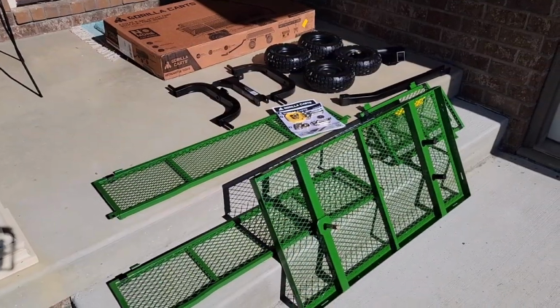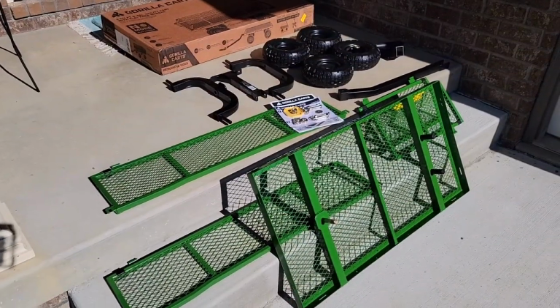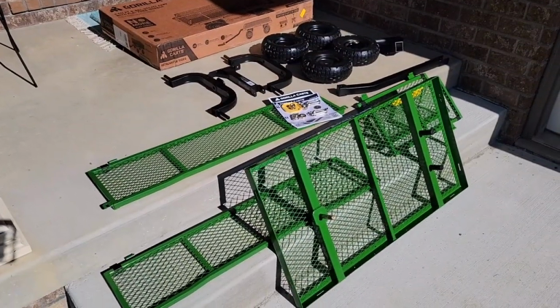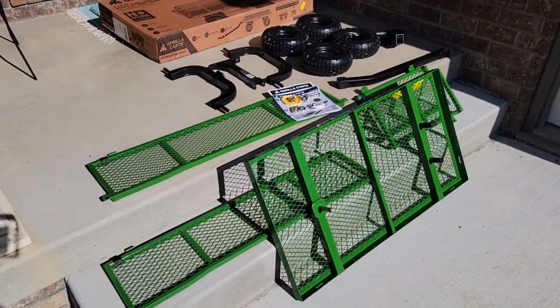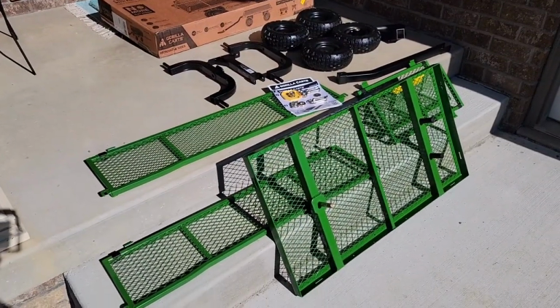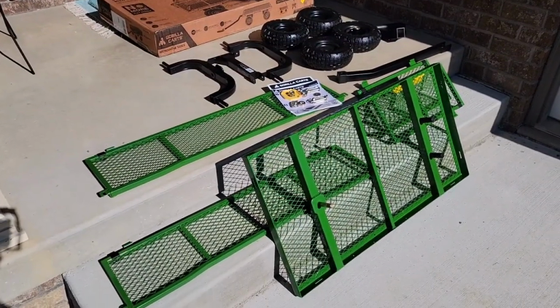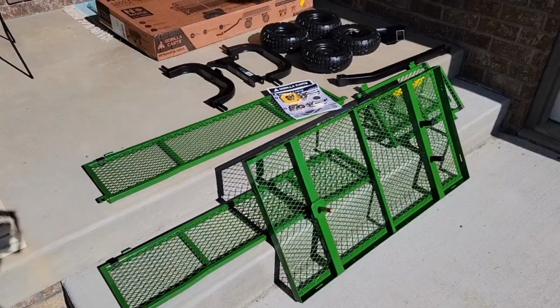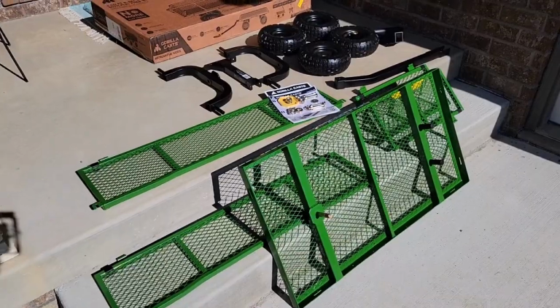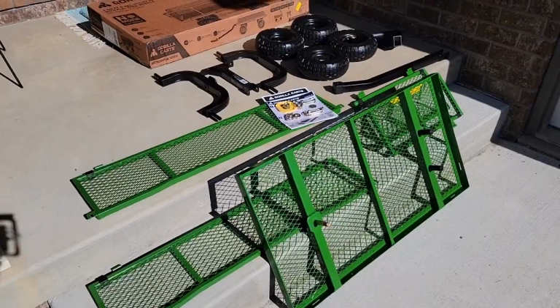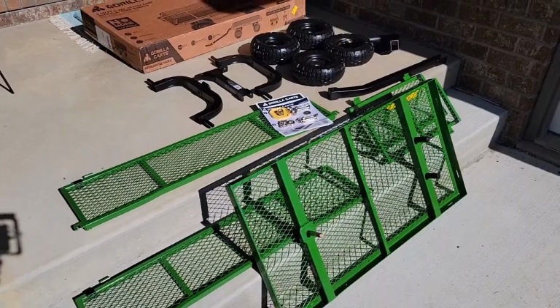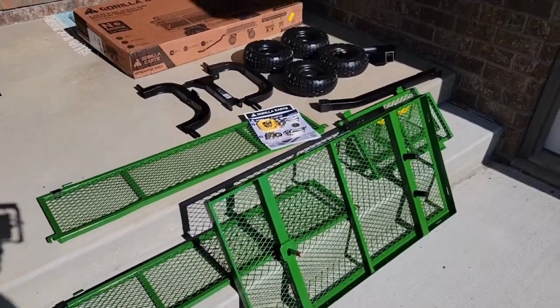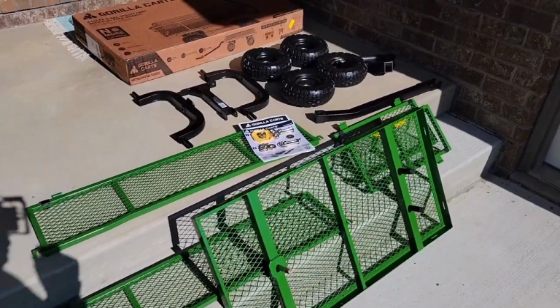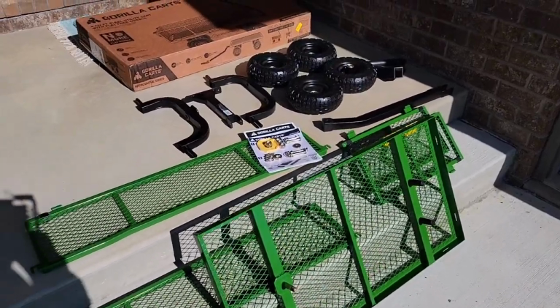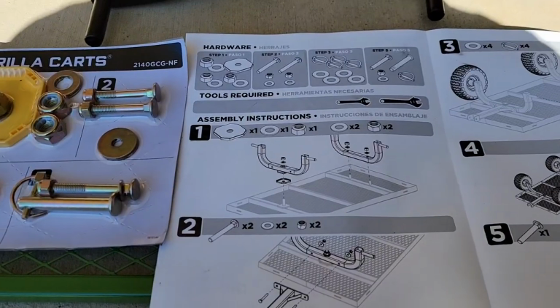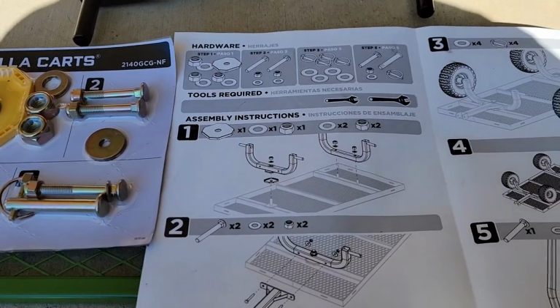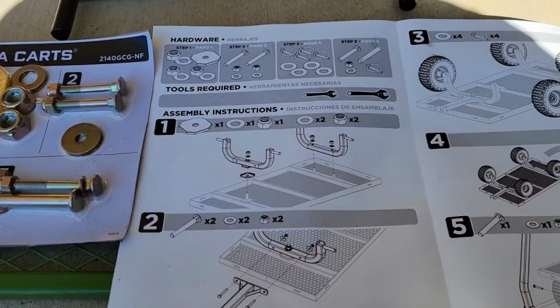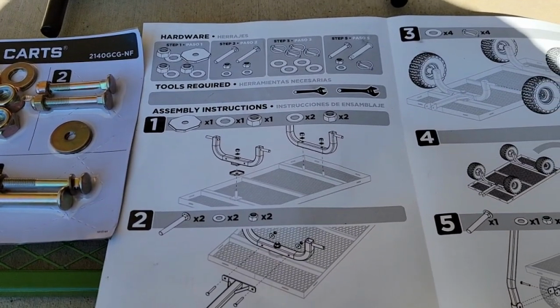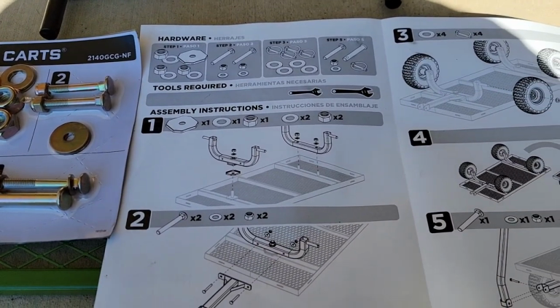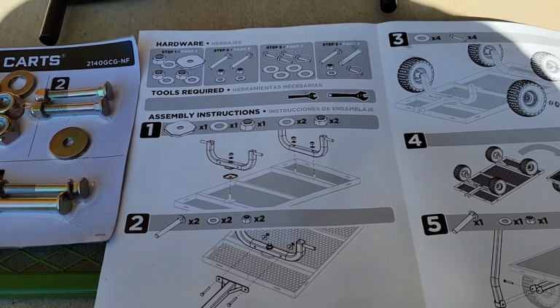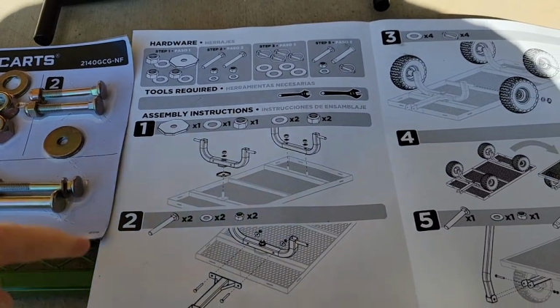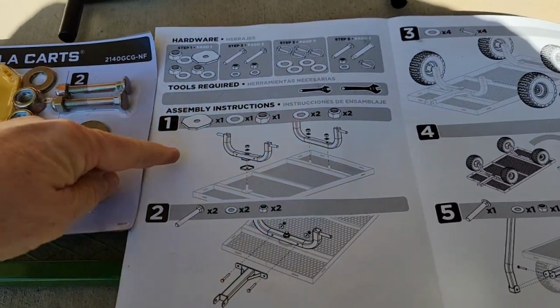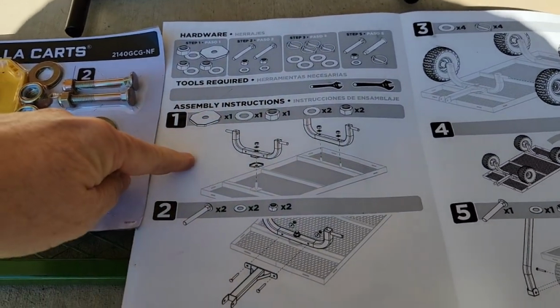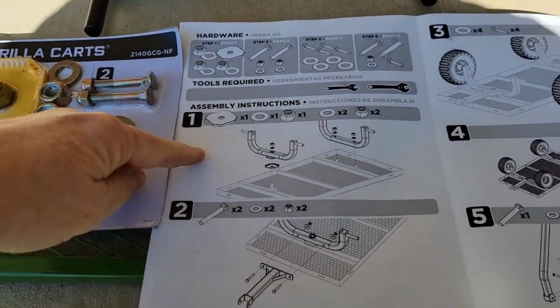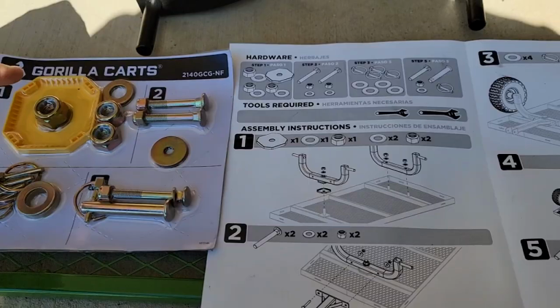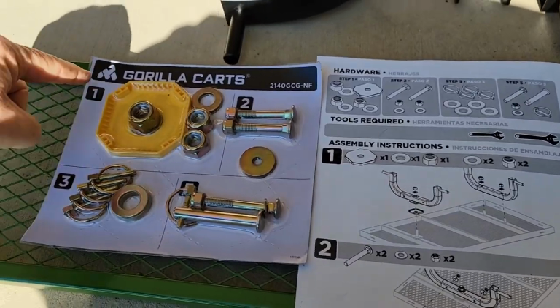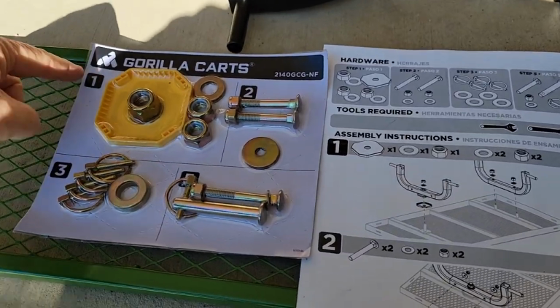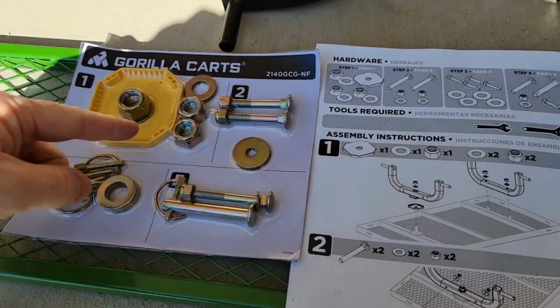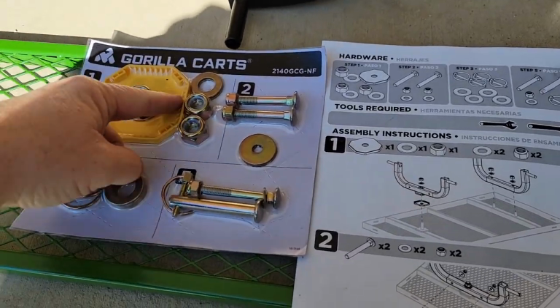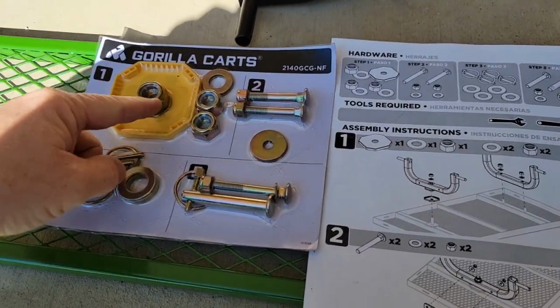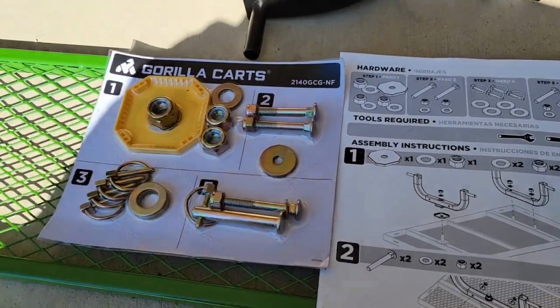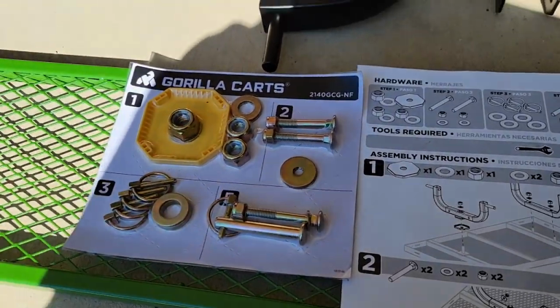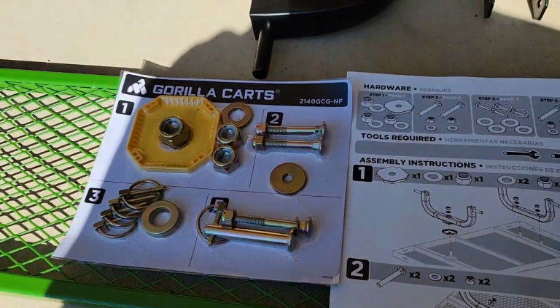Here's everything unboxed, and I'm going to show you how to assemble it. Here's the instruction manual — we're going to go step one and cut out all of the parts in step one.